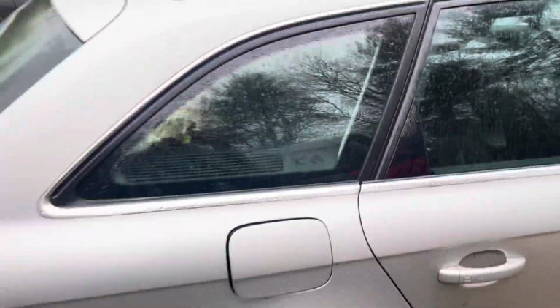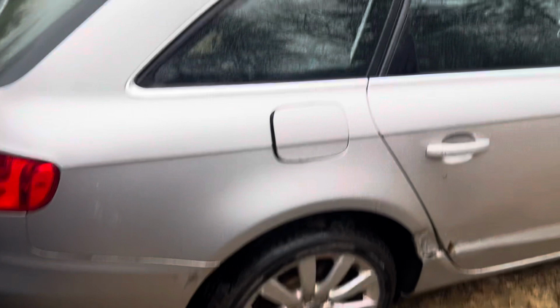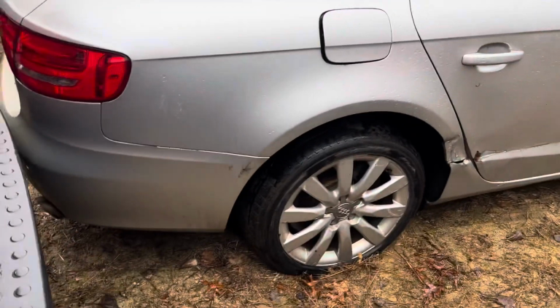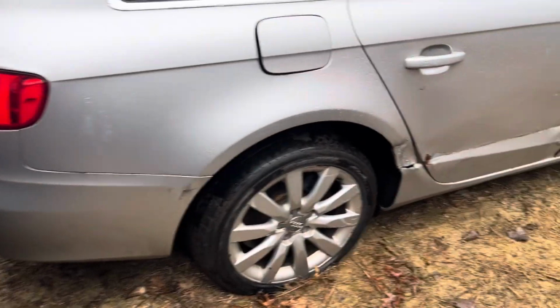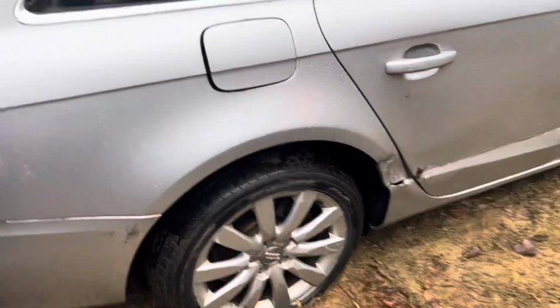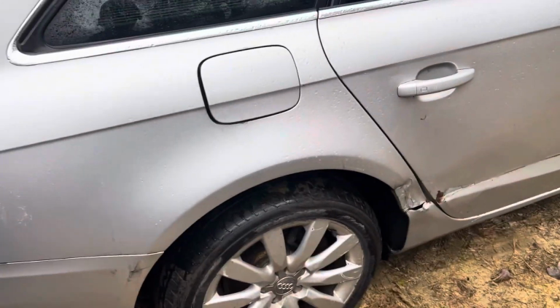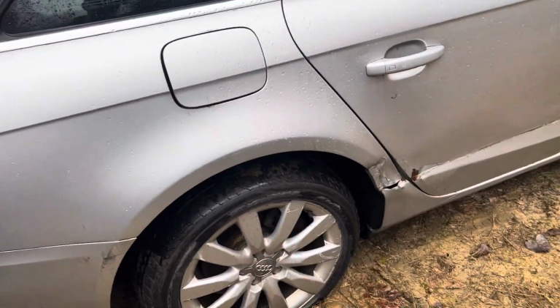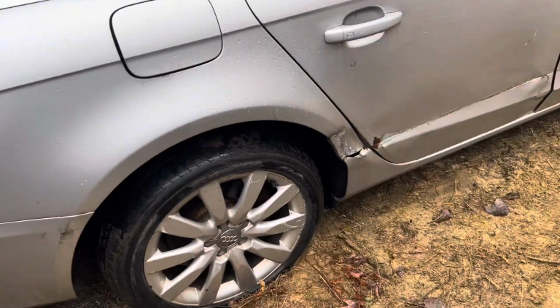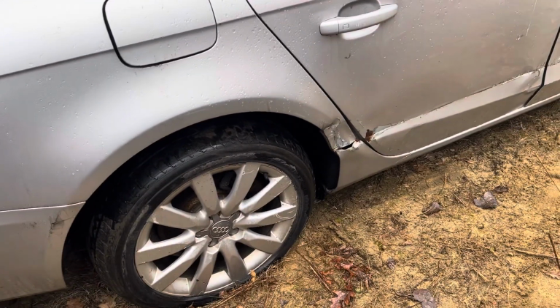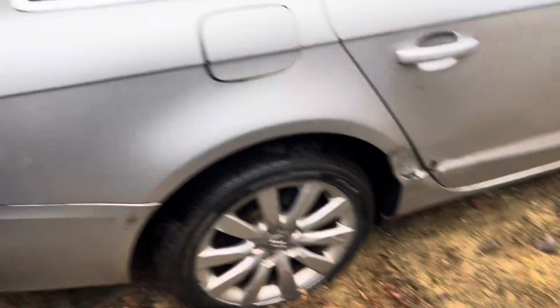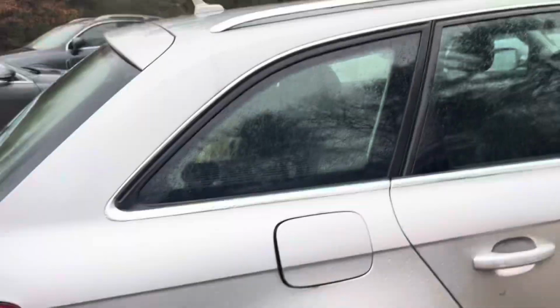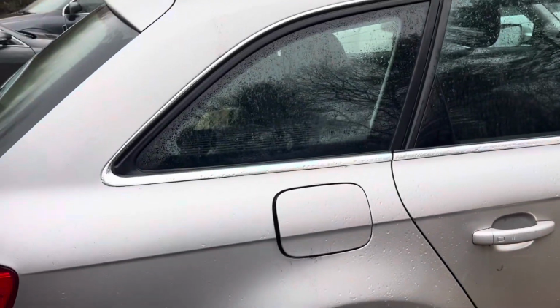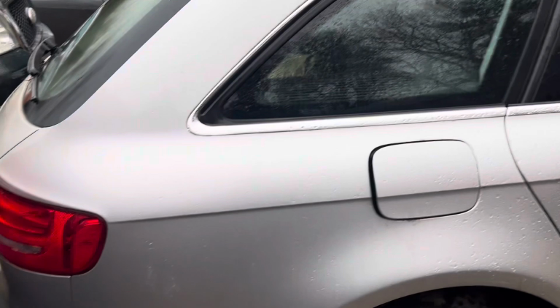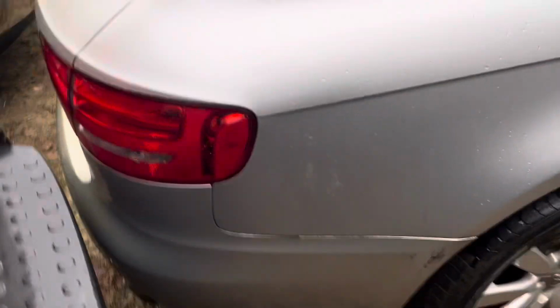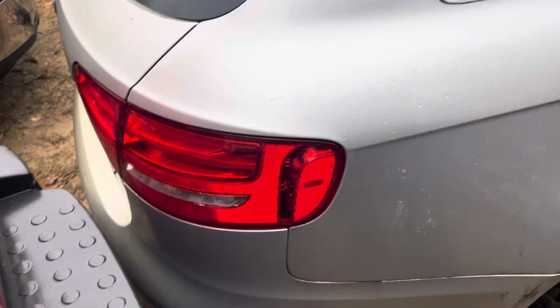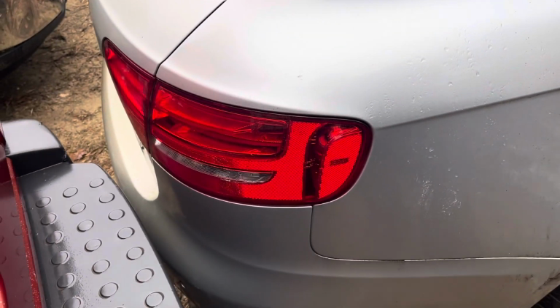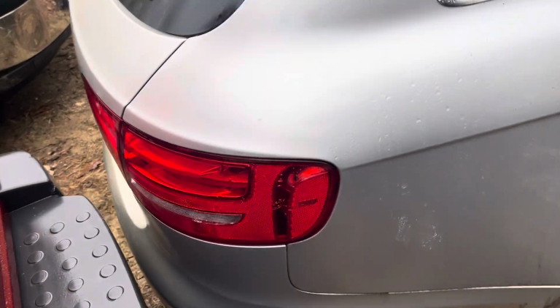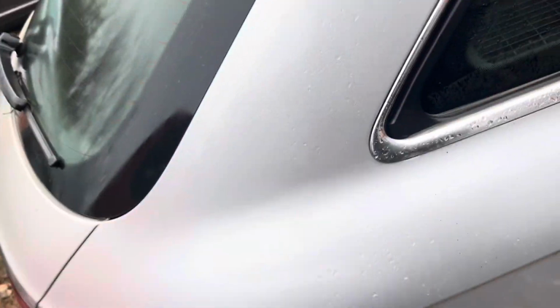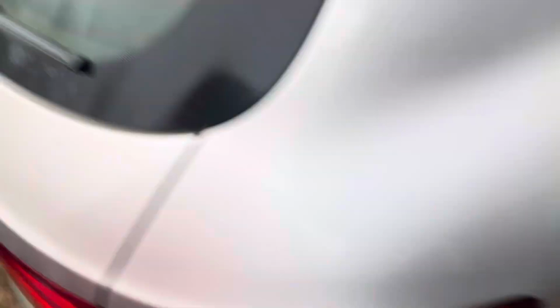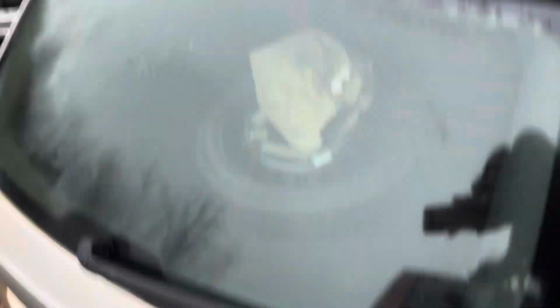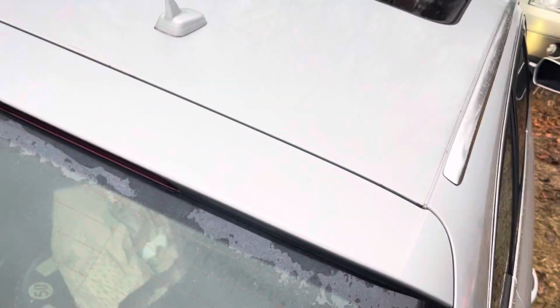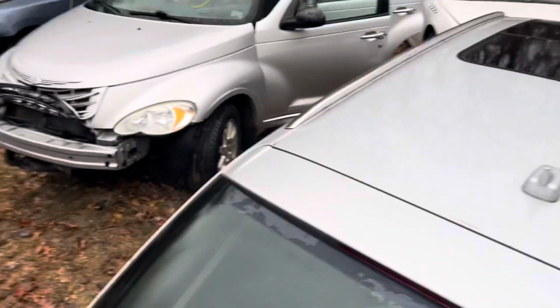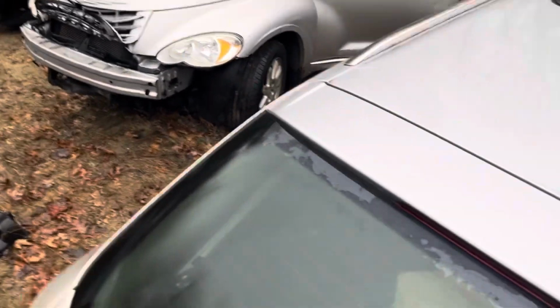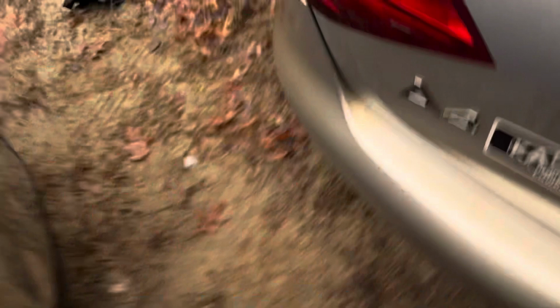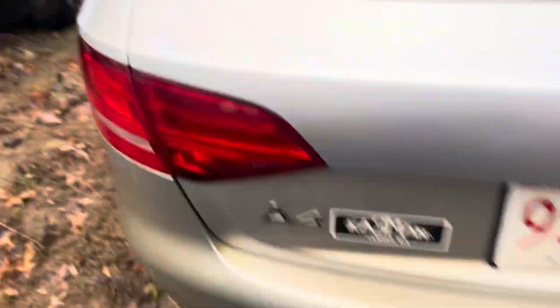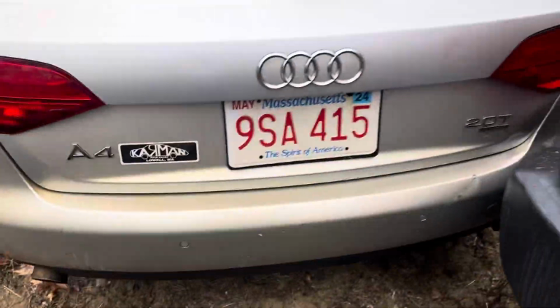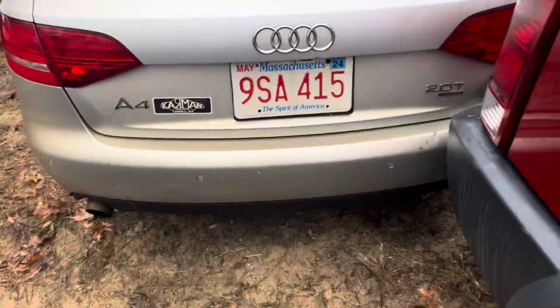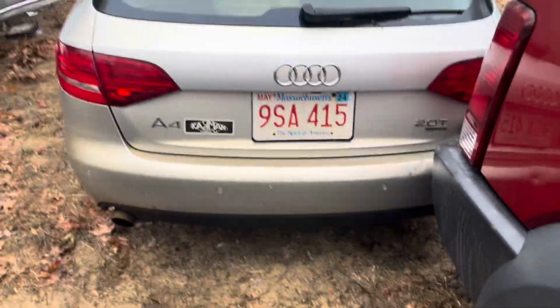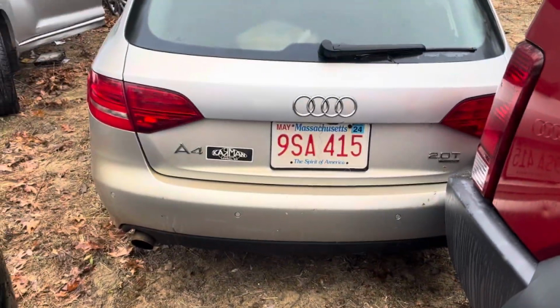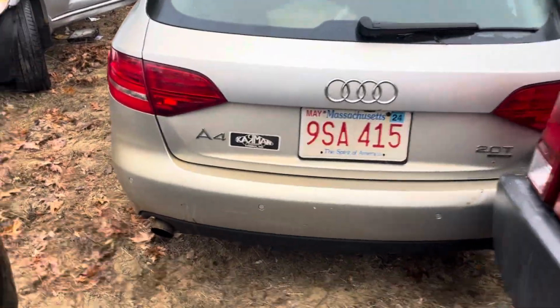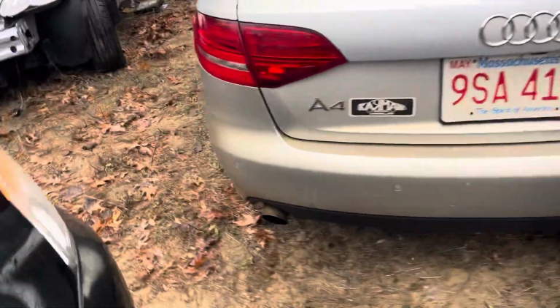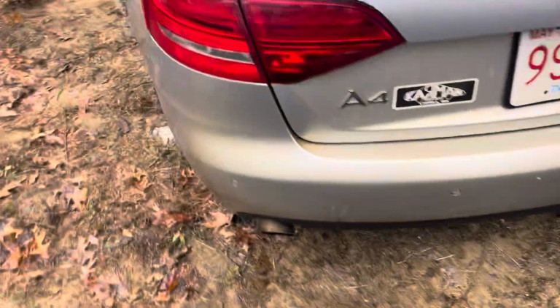Quarter glass and quarter: quarter's junk, quarter glass is good. Tail light's good. Lid is good, rear bumper's good, other tail light looks good.